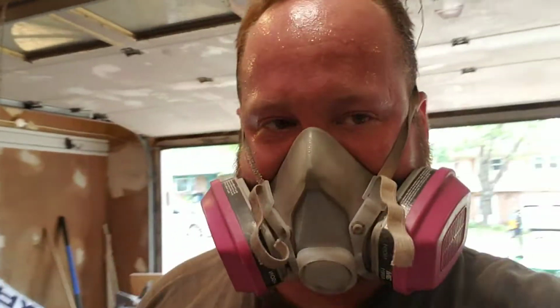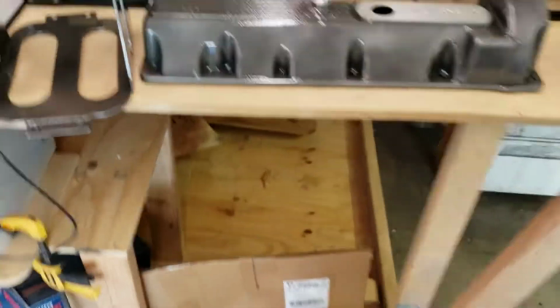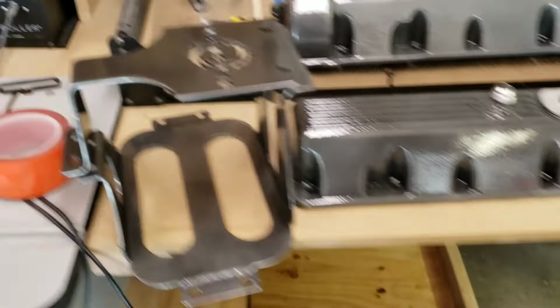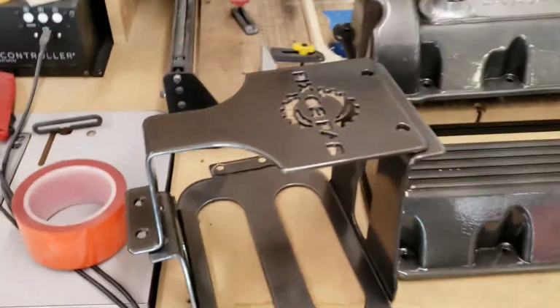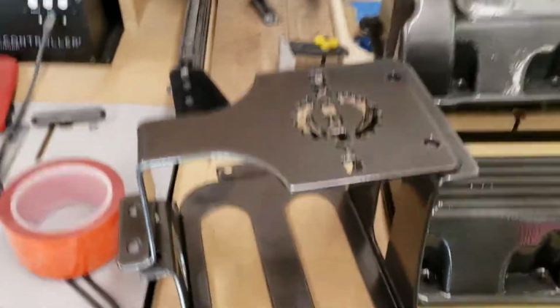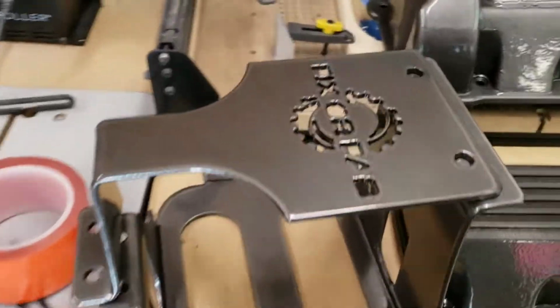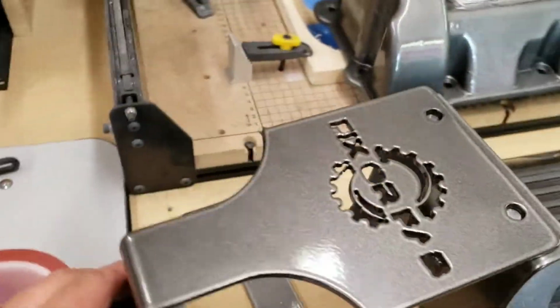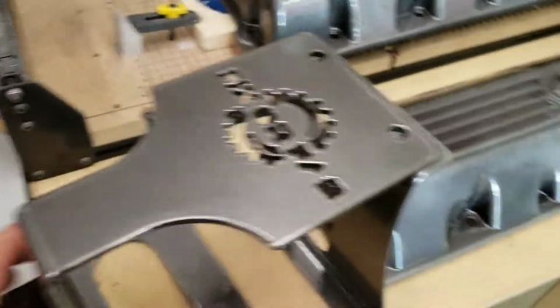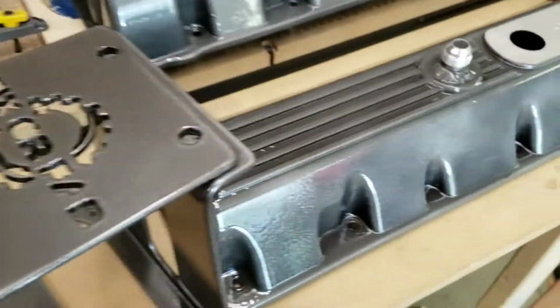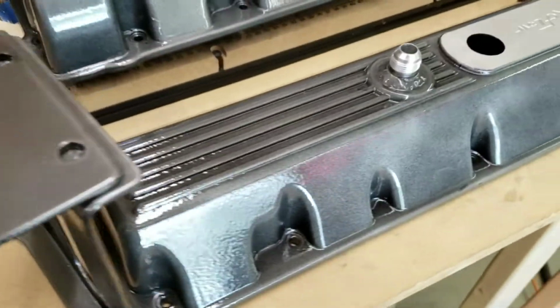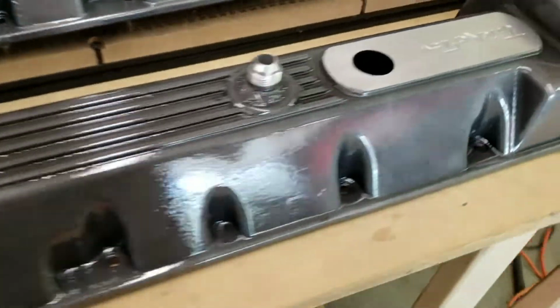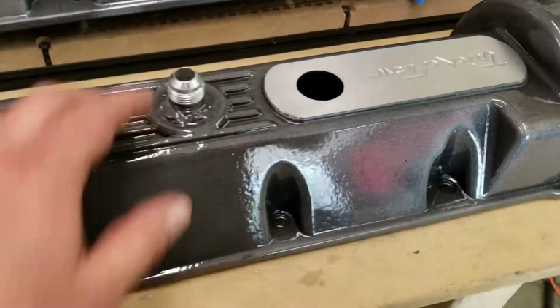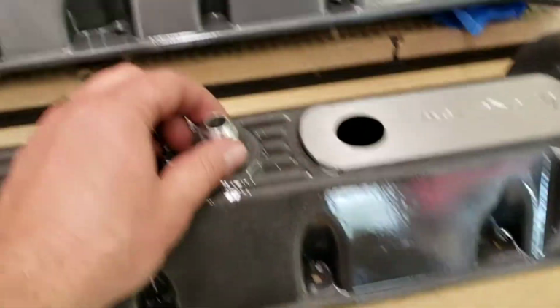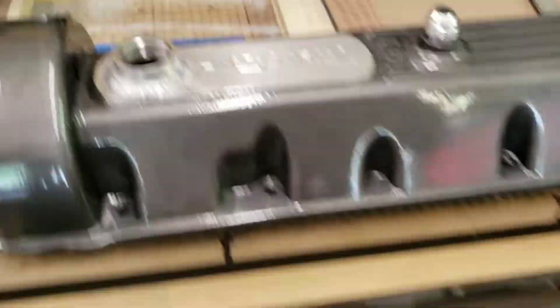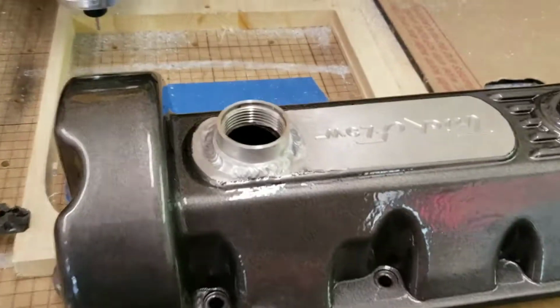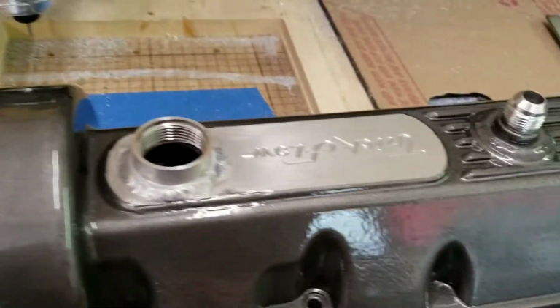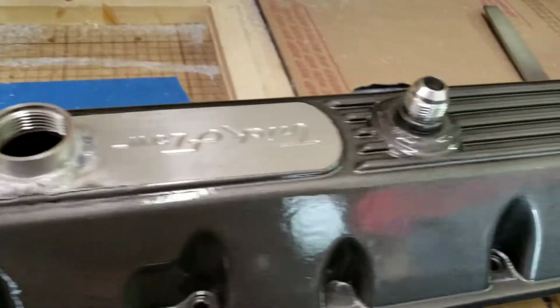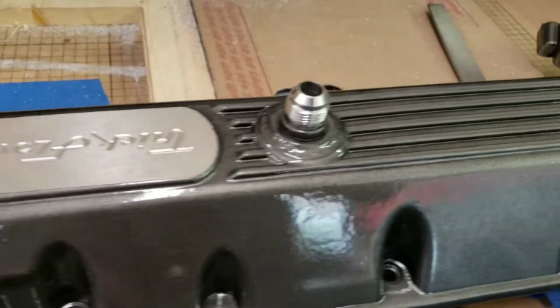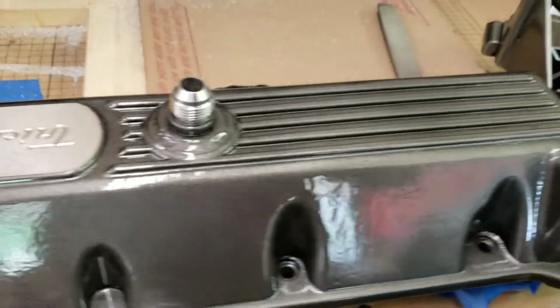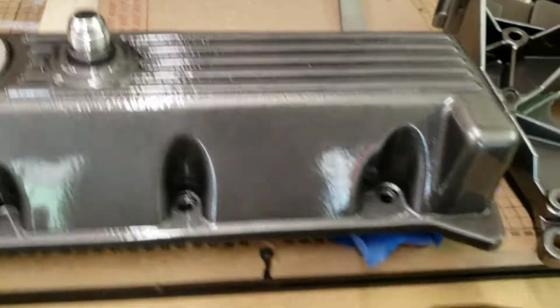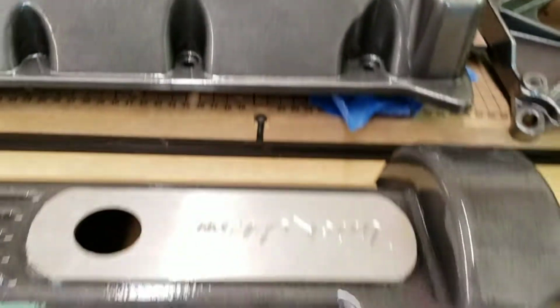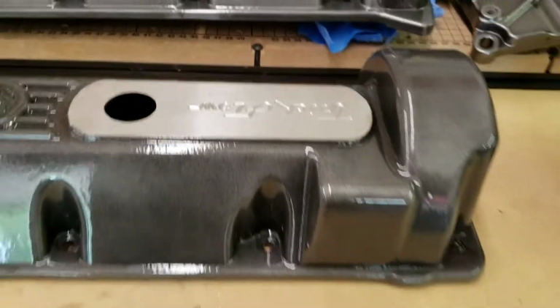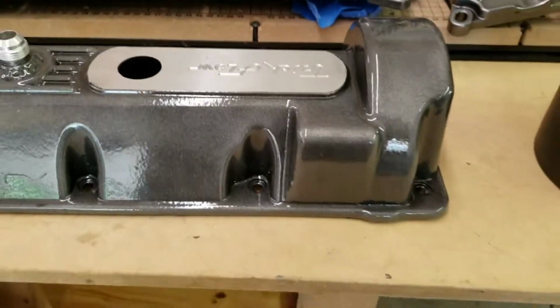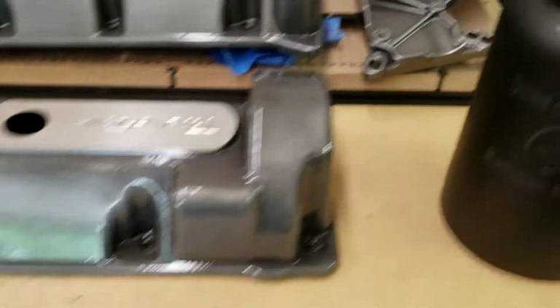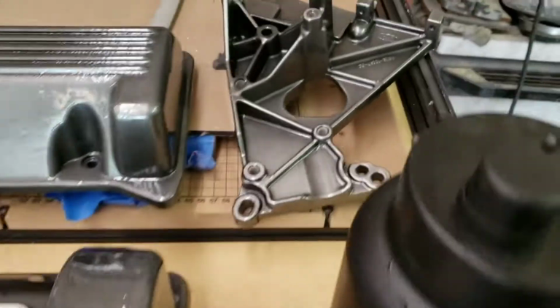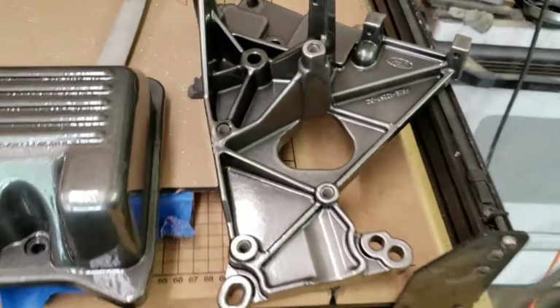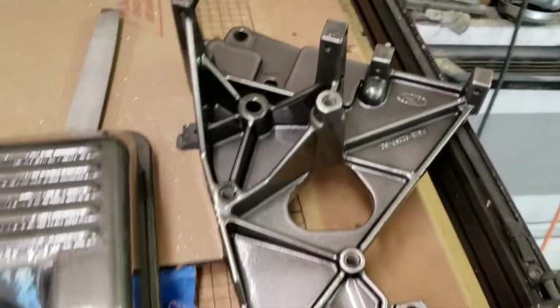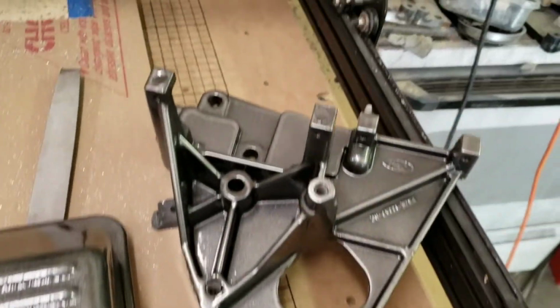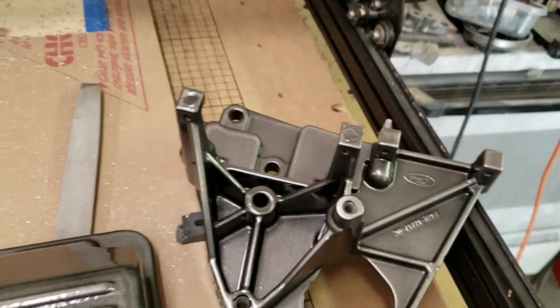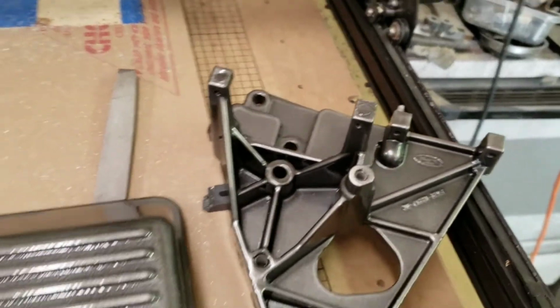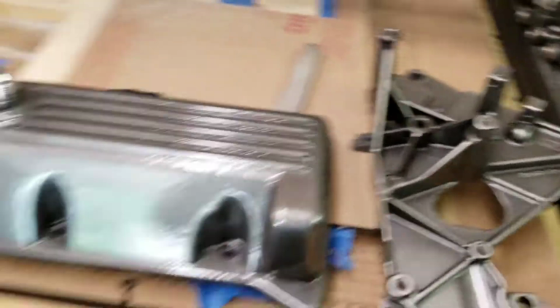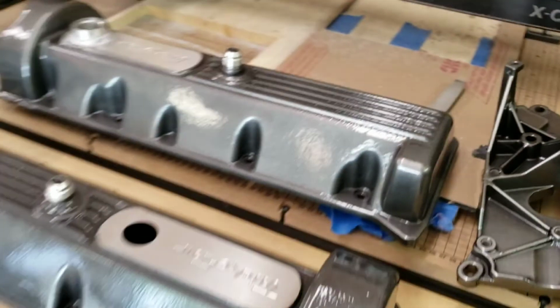Alright, we got them all powder coated and they look good. Let's go get them on the car.